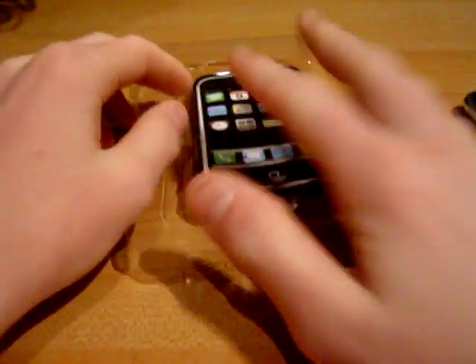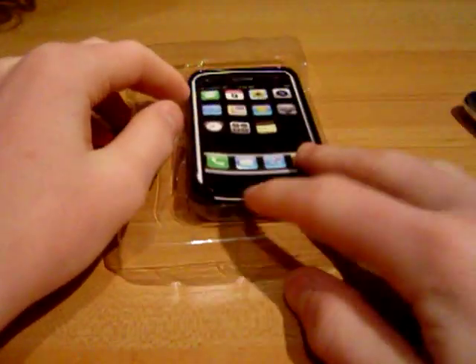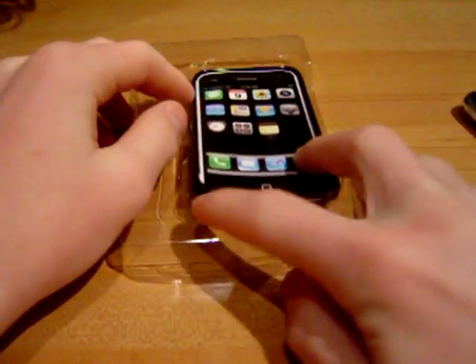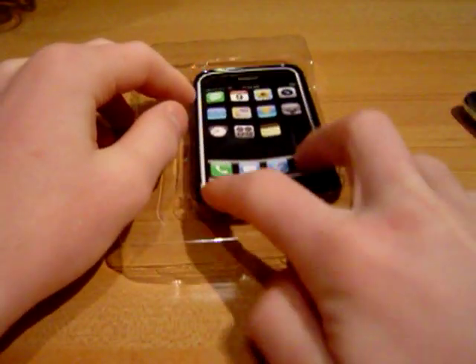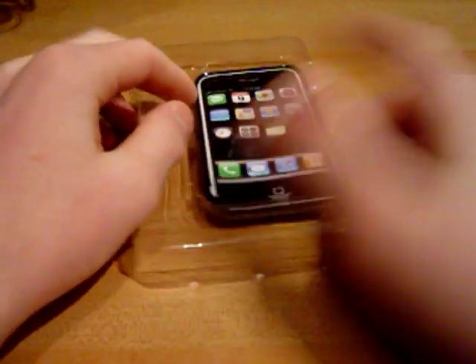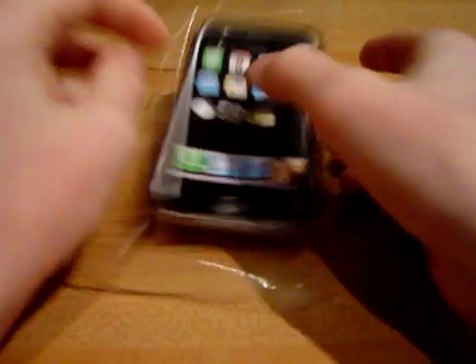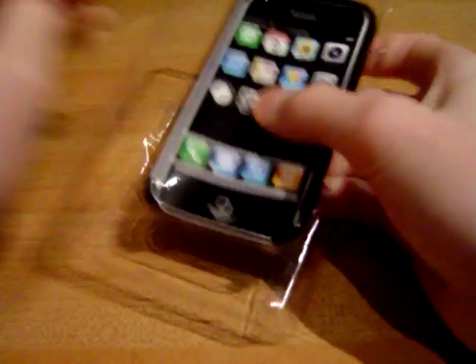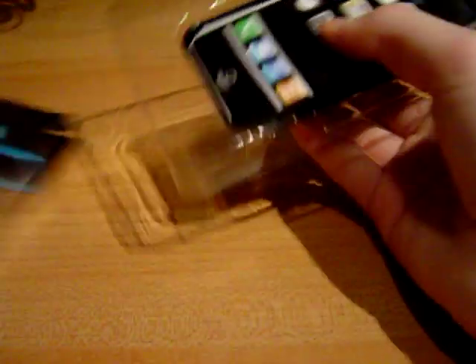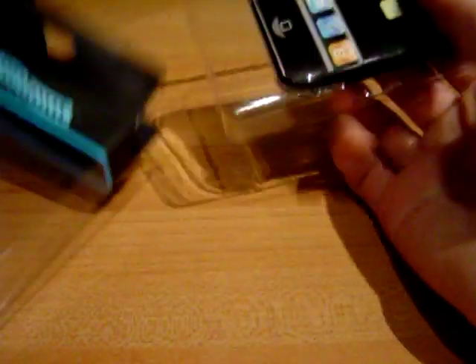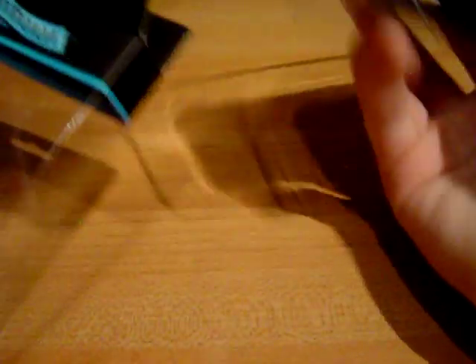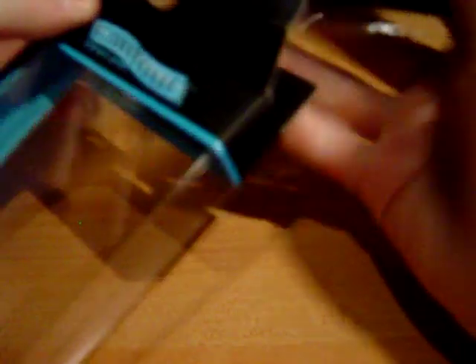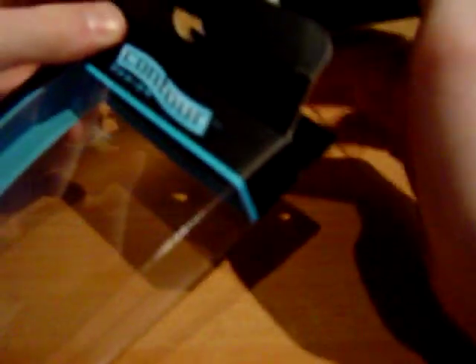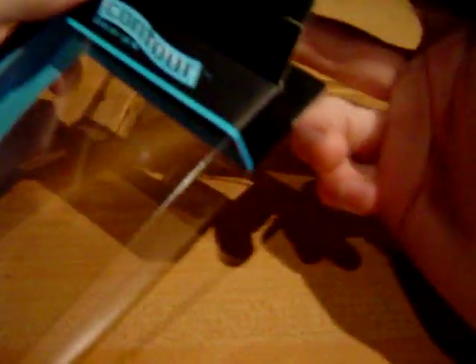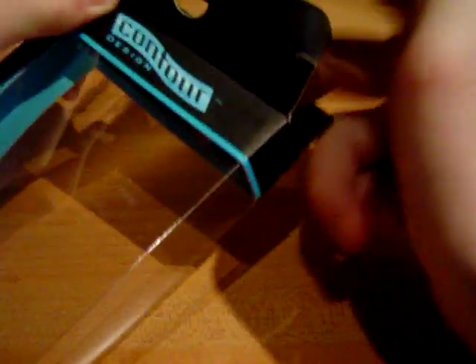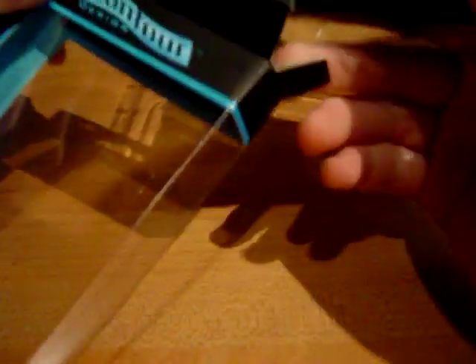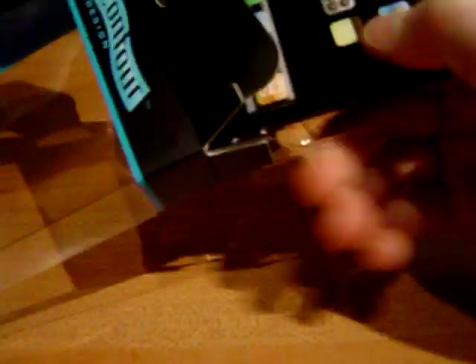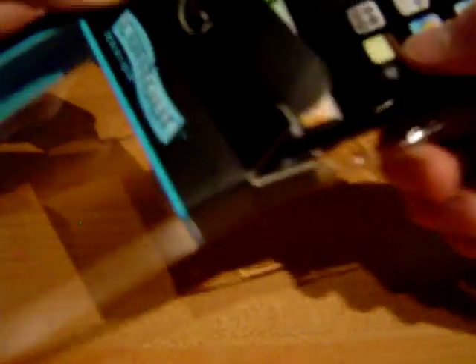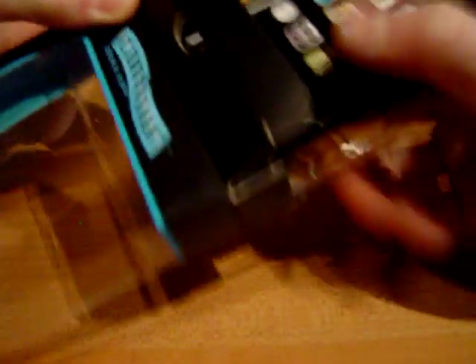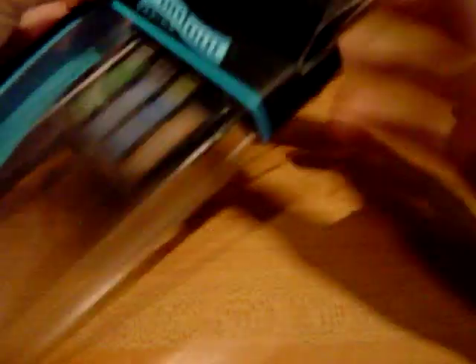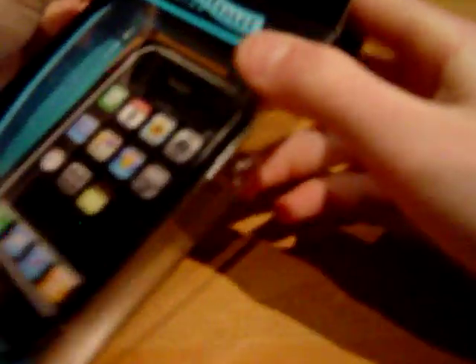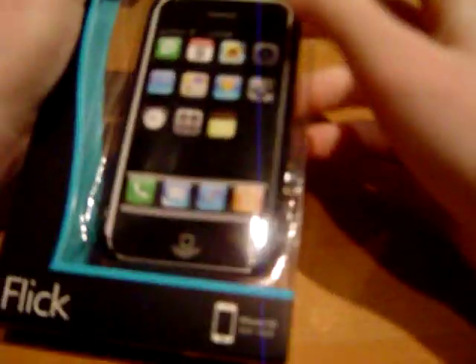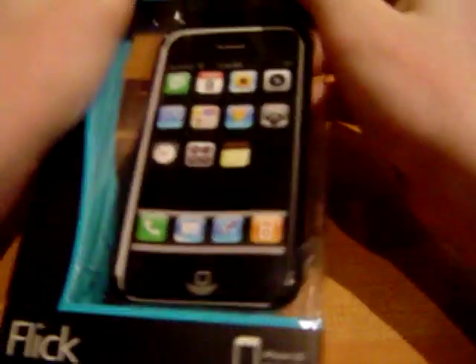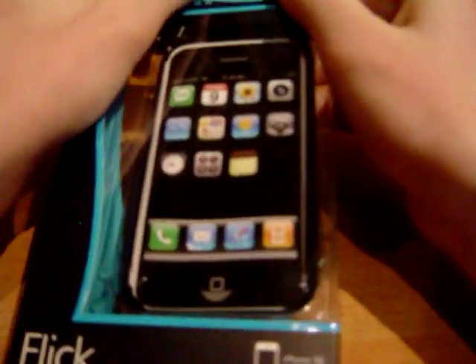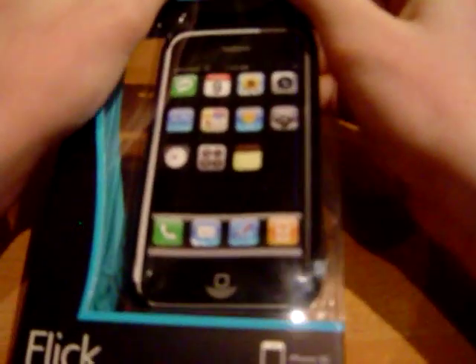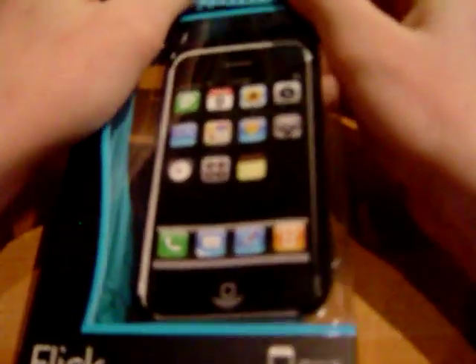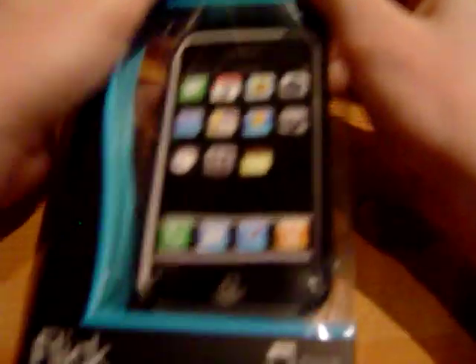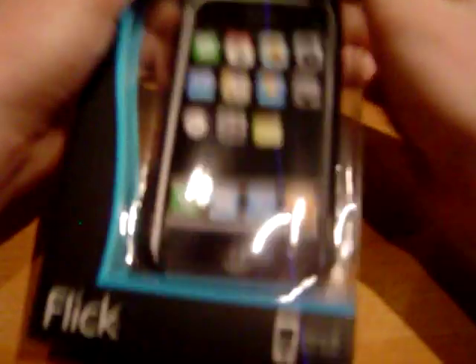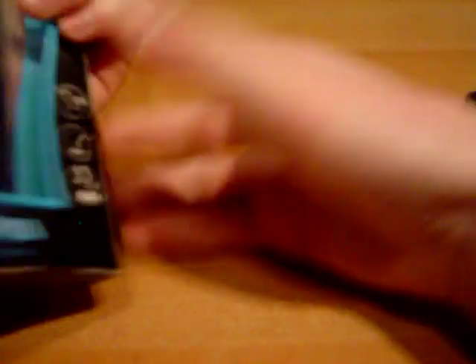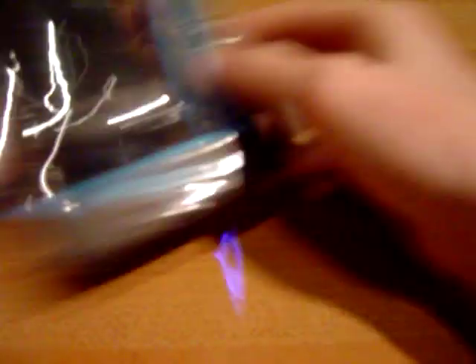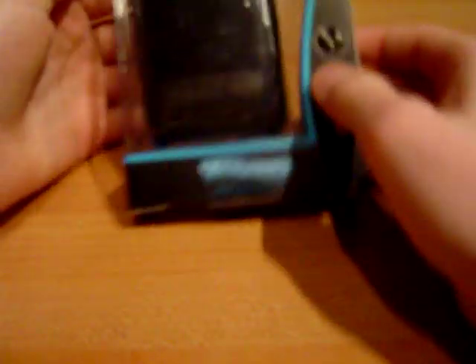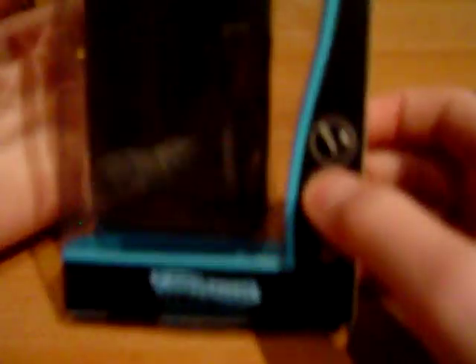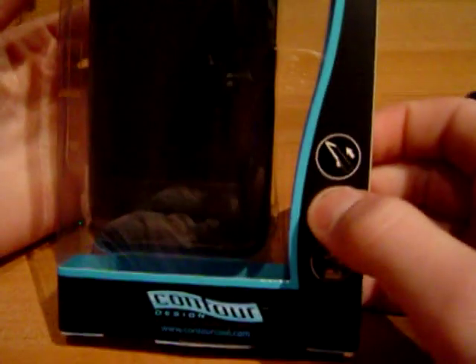It's a decent case. I'd probably go pay another $35 to get one of my own — I like it. So that's that, the Contour Flick.